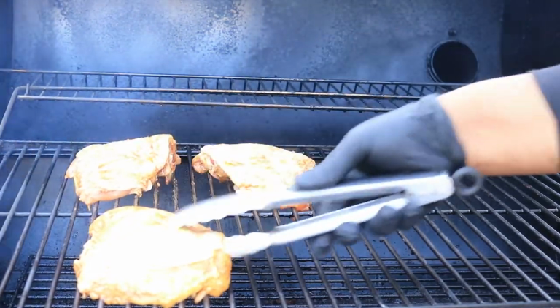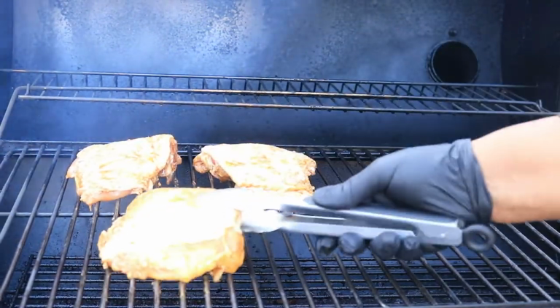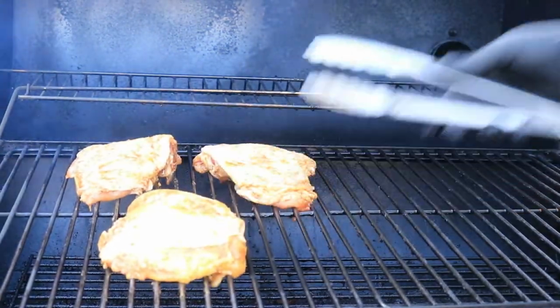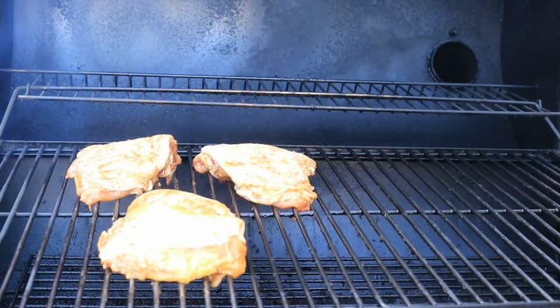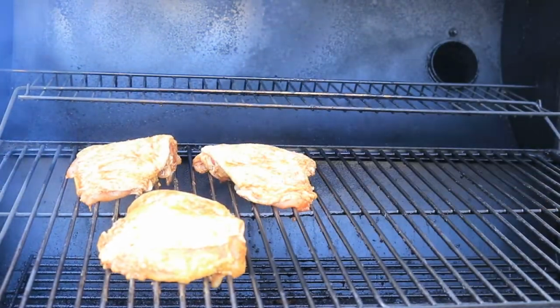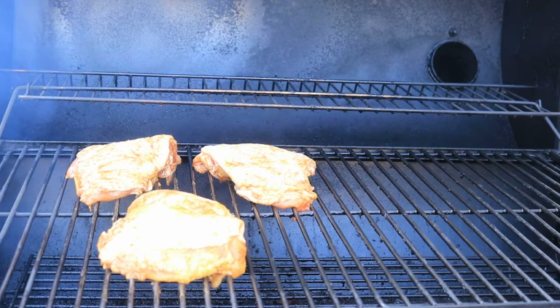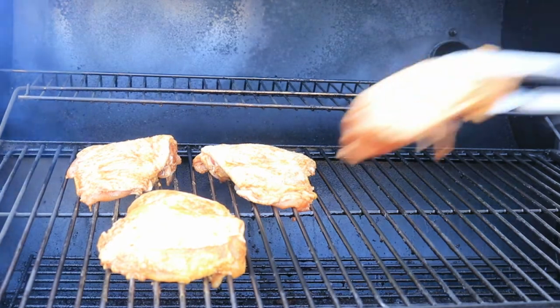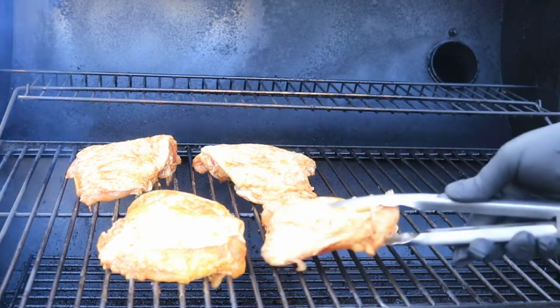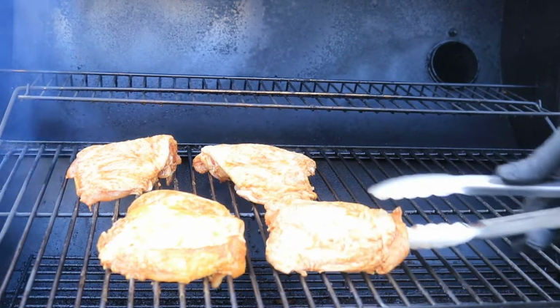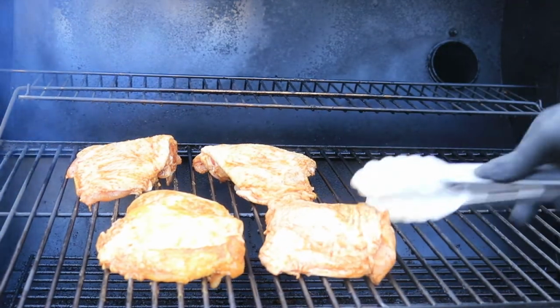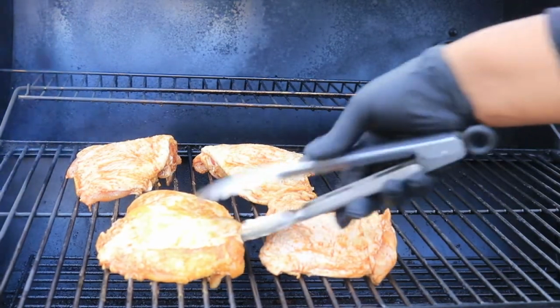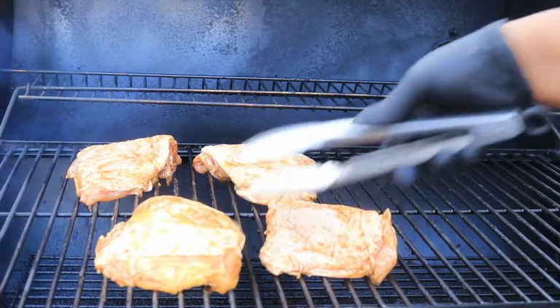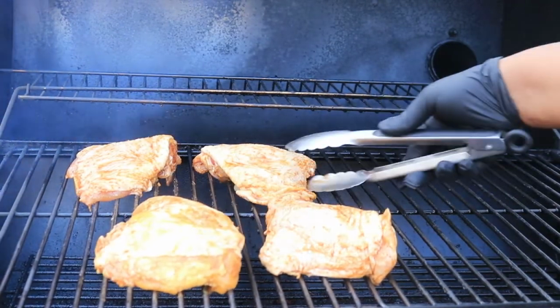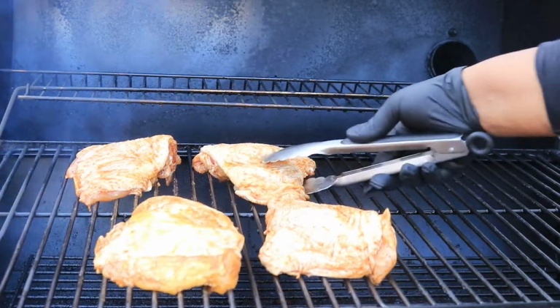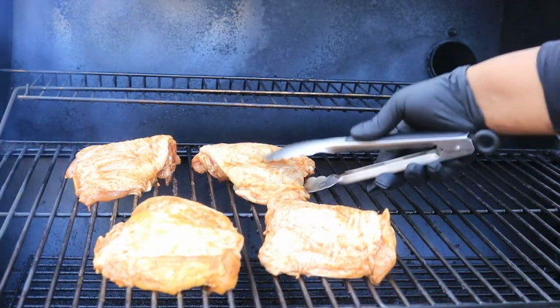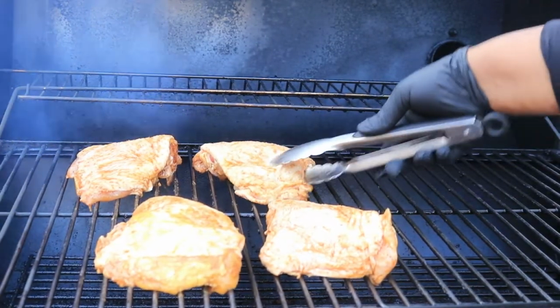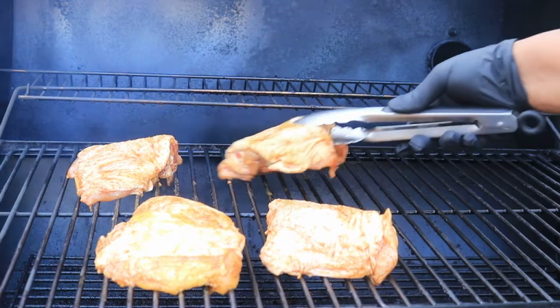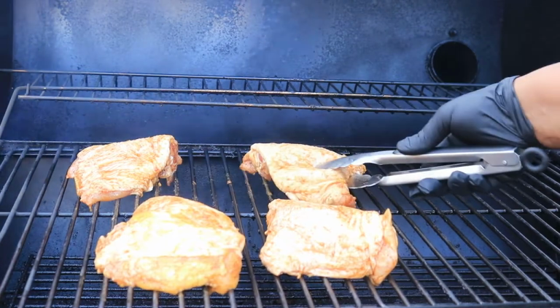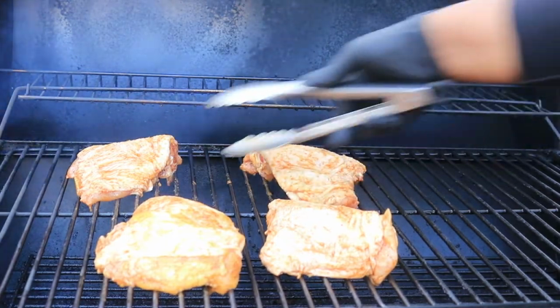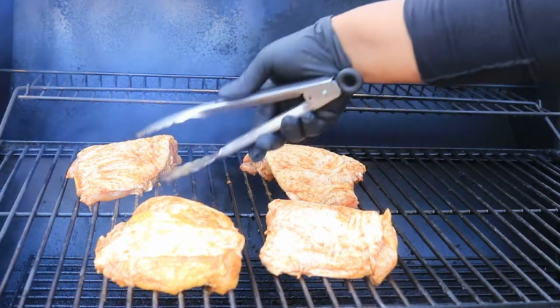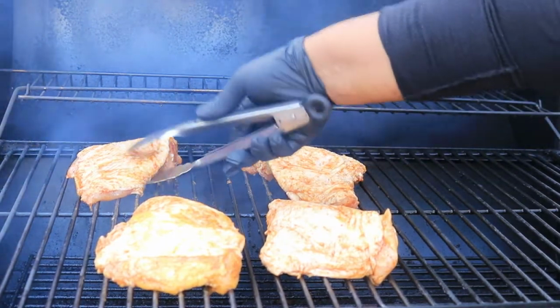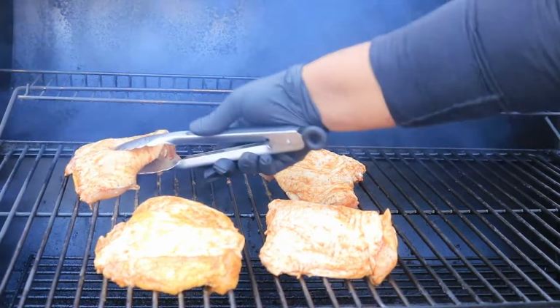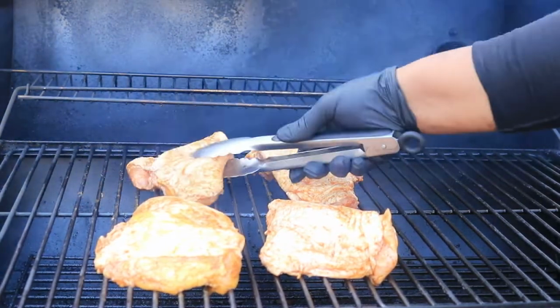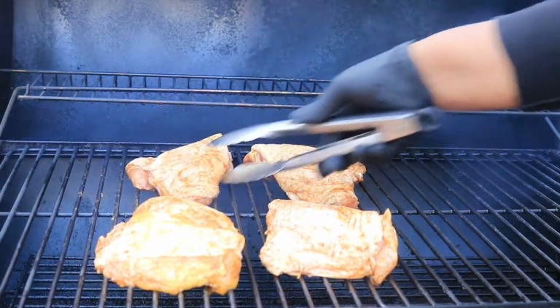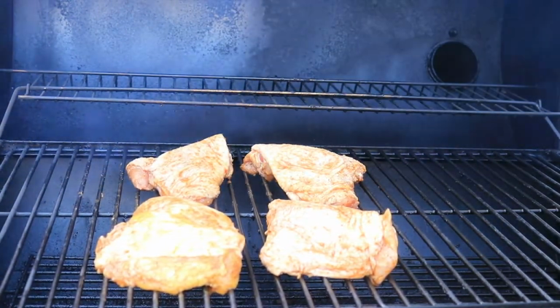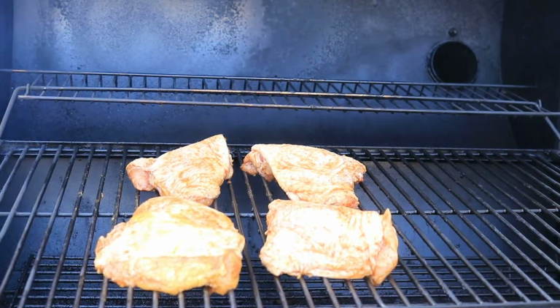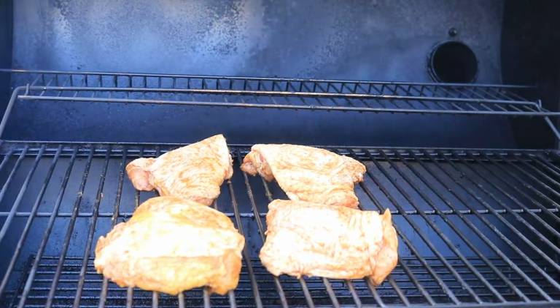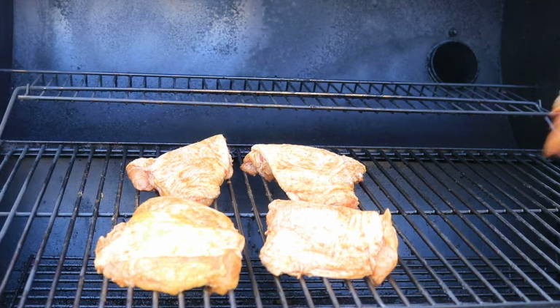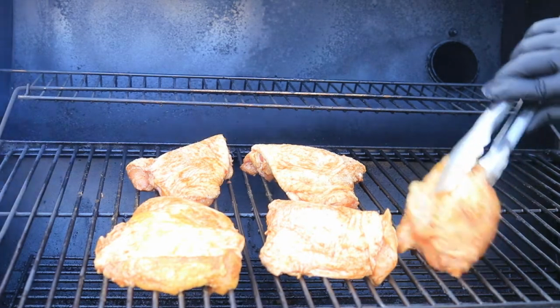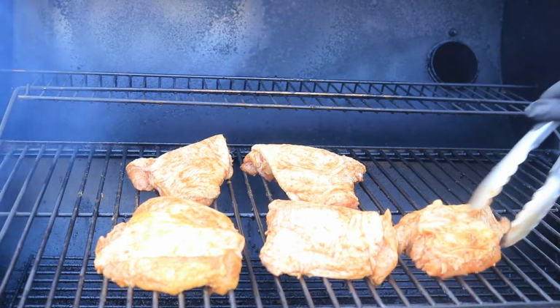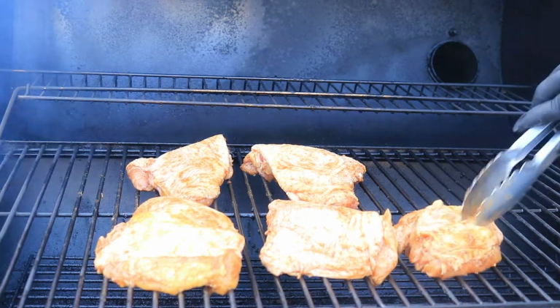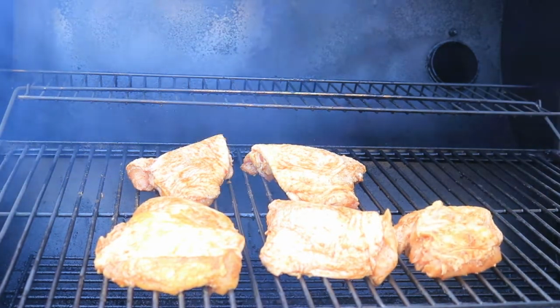One thing that I hate when I go to other people's barbecues is dry barbecue. Don't bring it to my house — I don't want dry barbecue. You need to make sure that your barbecue is well seasoned and not dry.